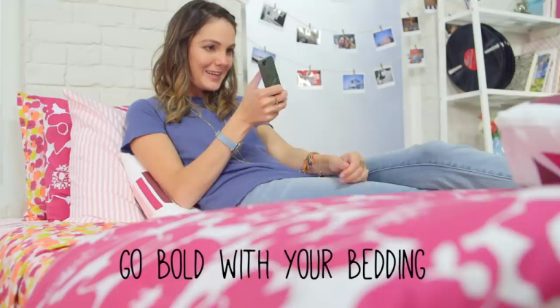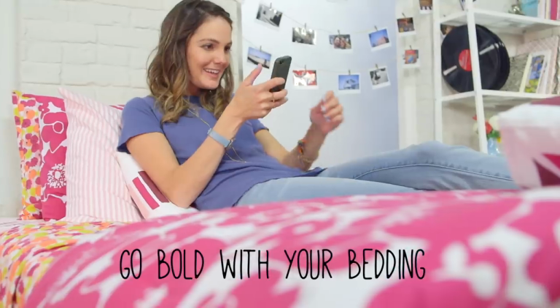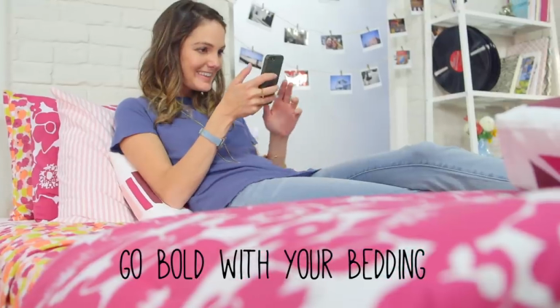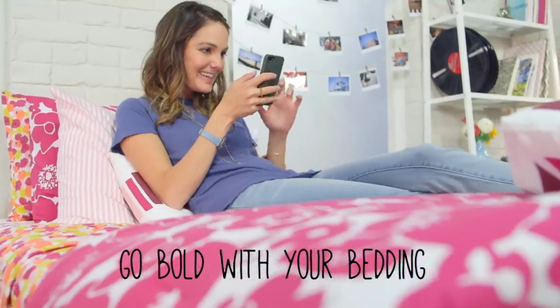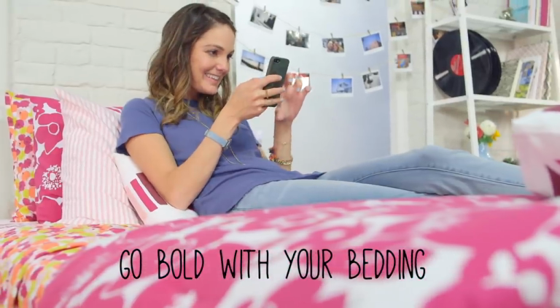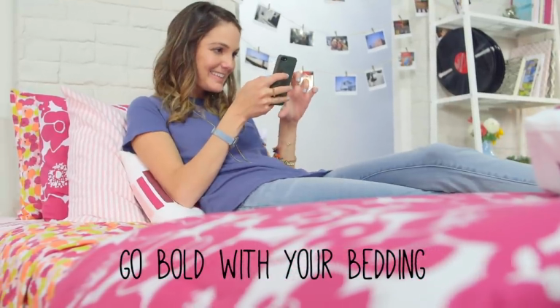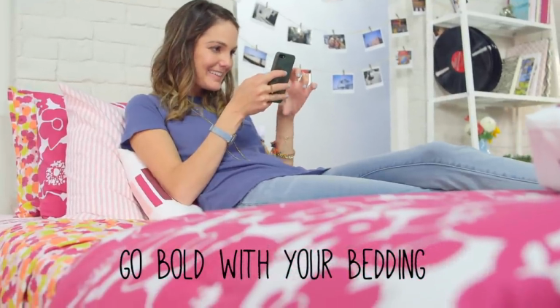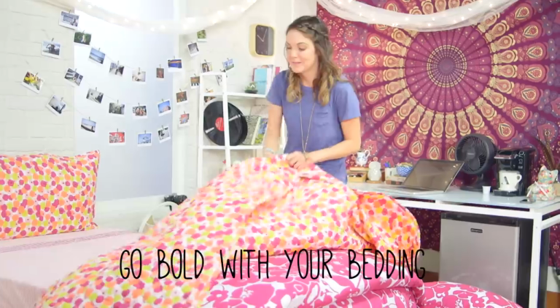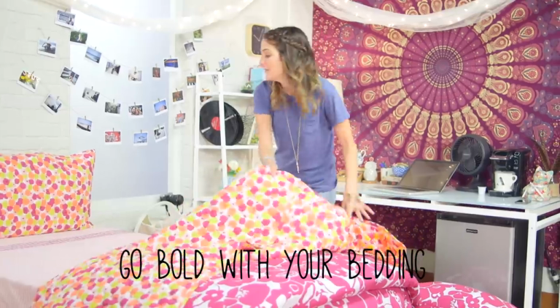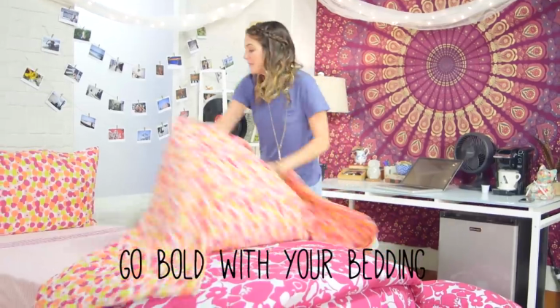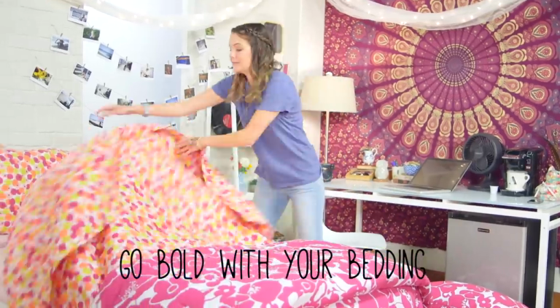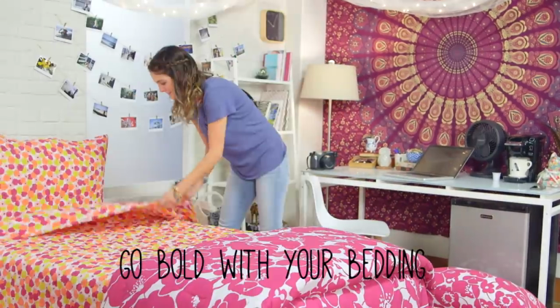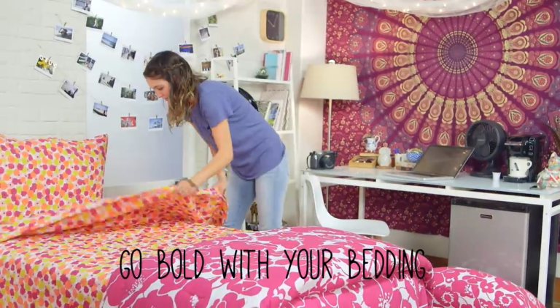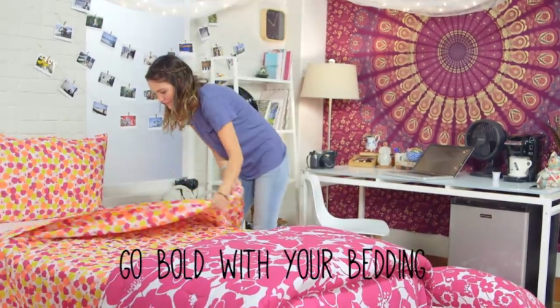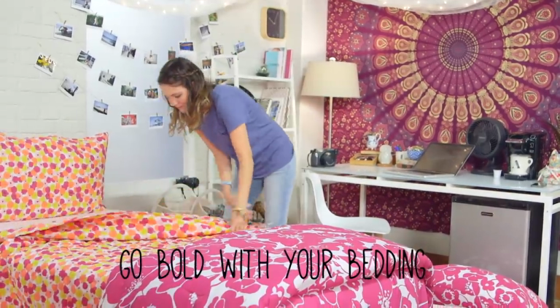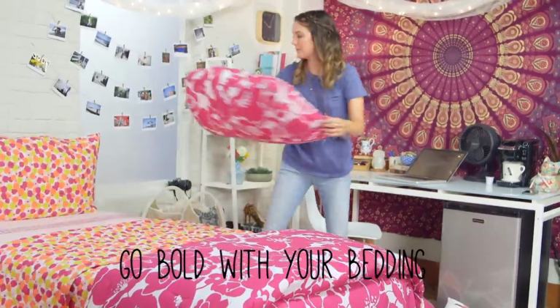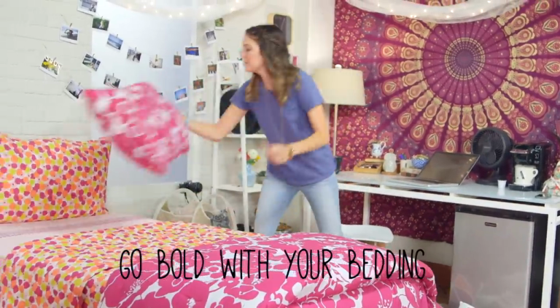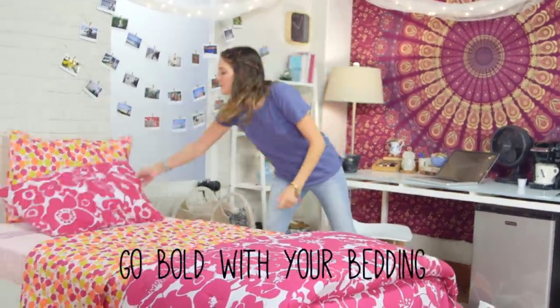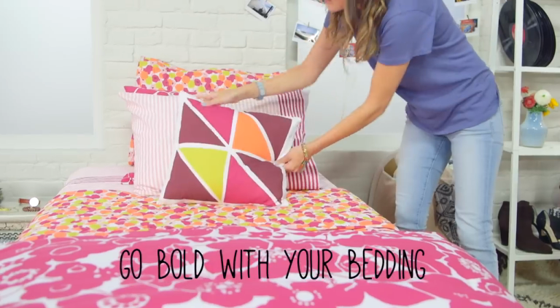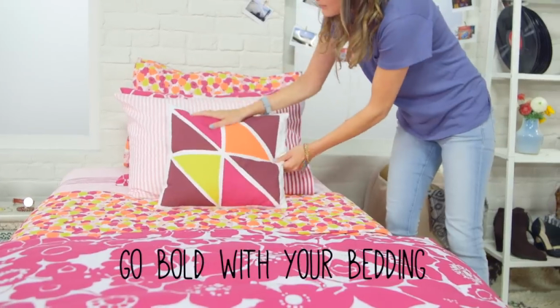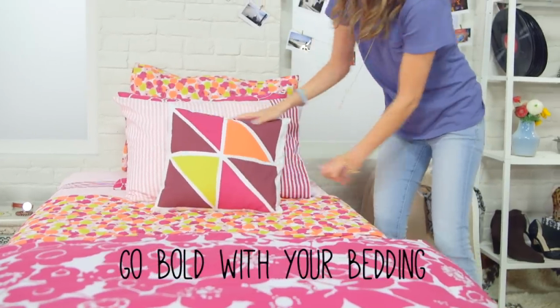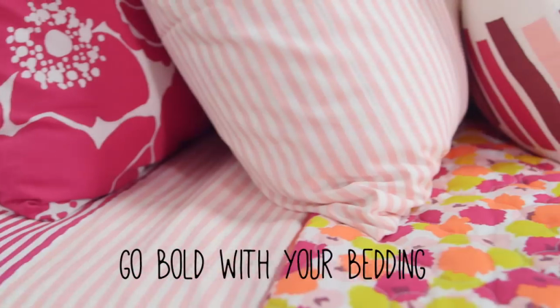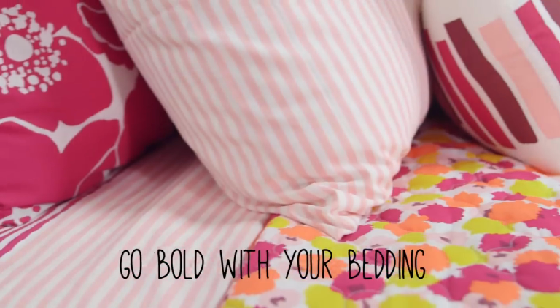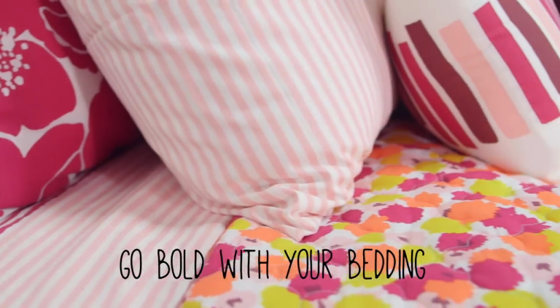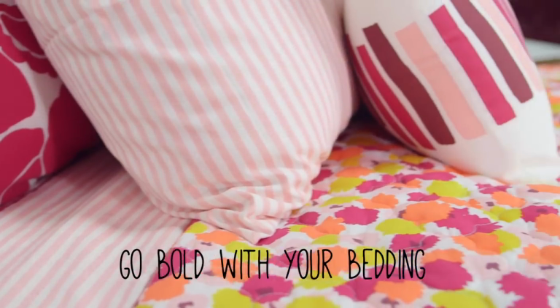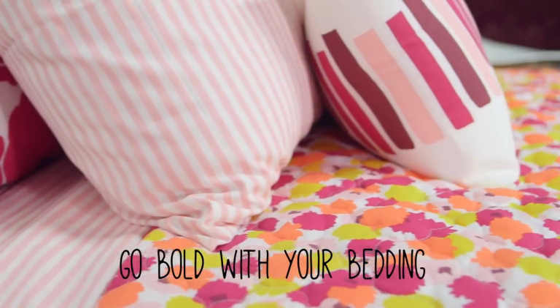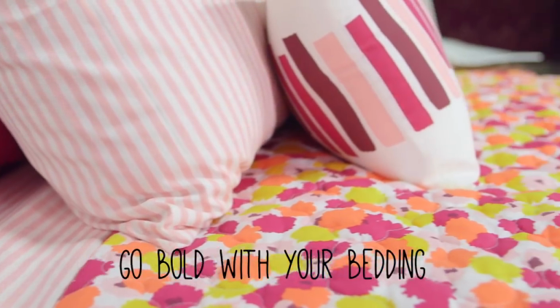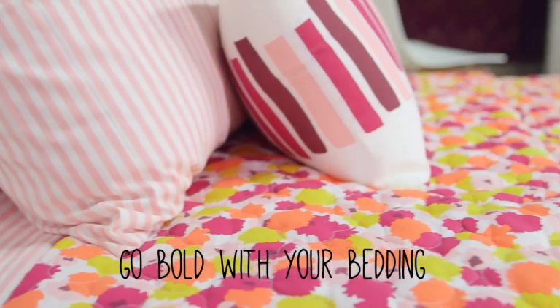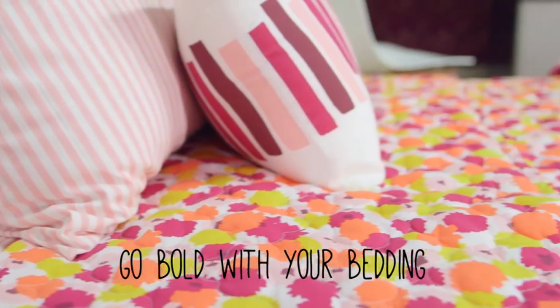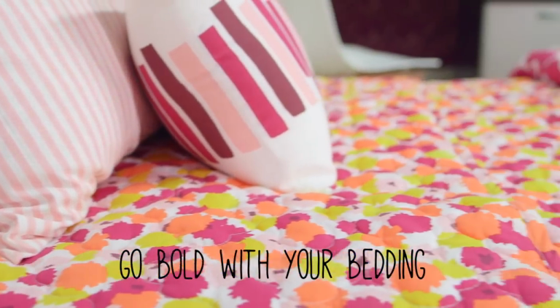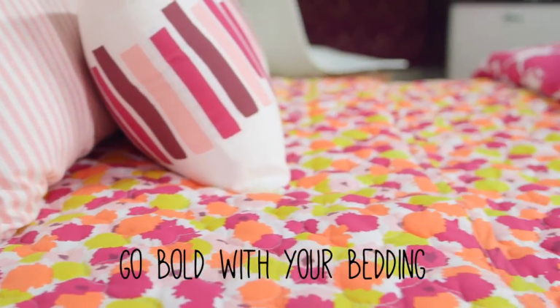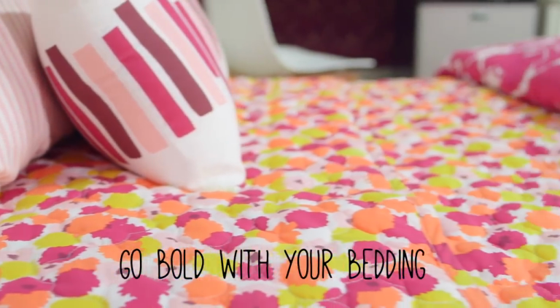Take your 'I woke up like this' selfie from delete to like with bedding that shows your personality. Choose your favorite prints and colors and don't be afraid to go bold, like with this Wim bedding by Martha Stewart collection, only at Macy's.